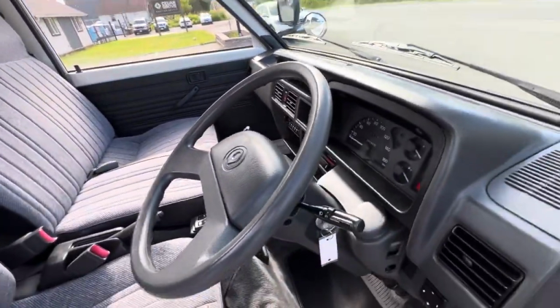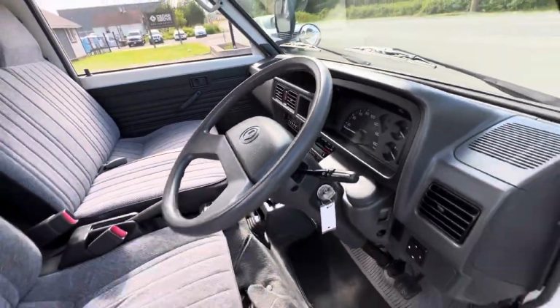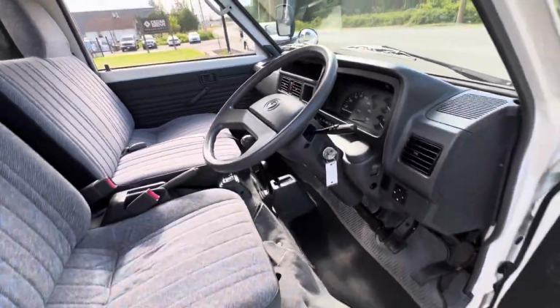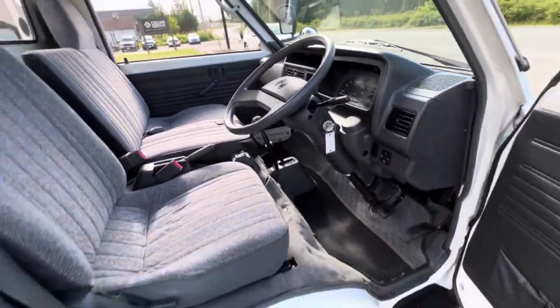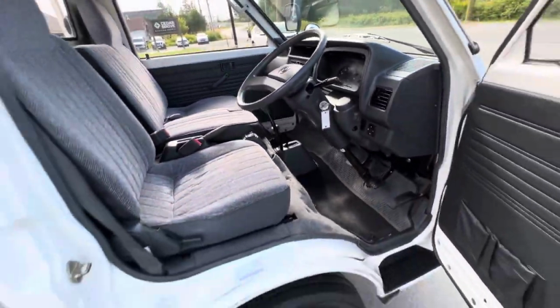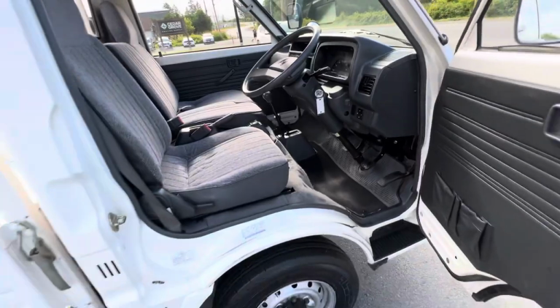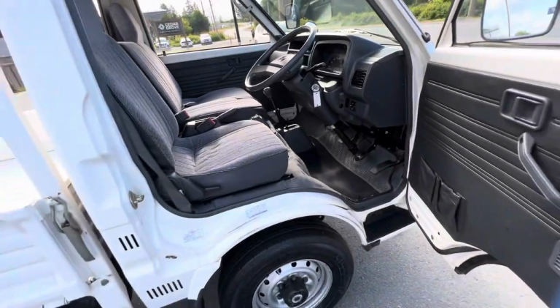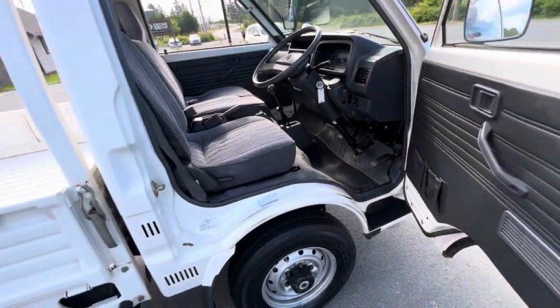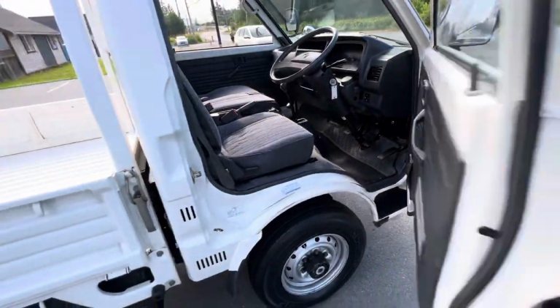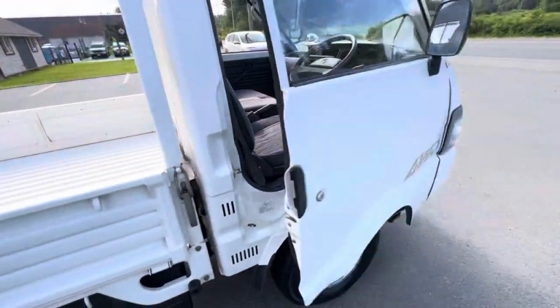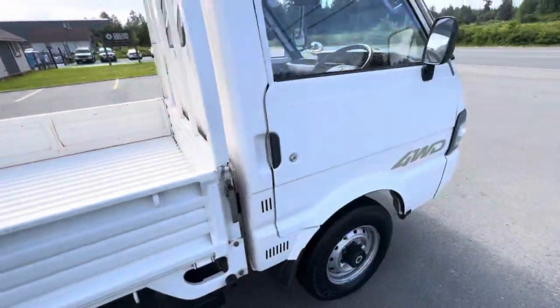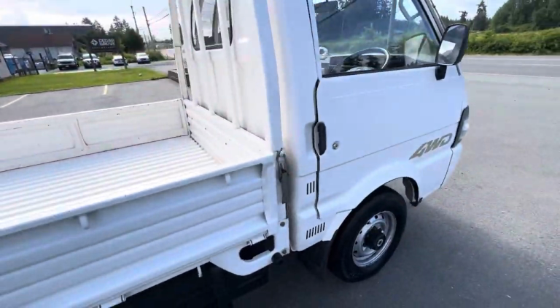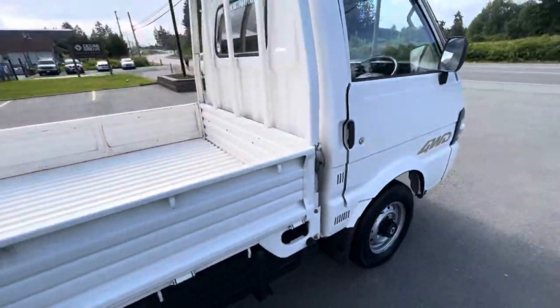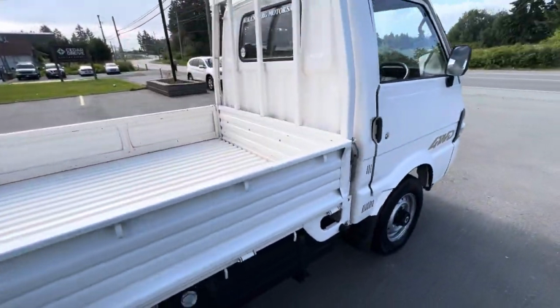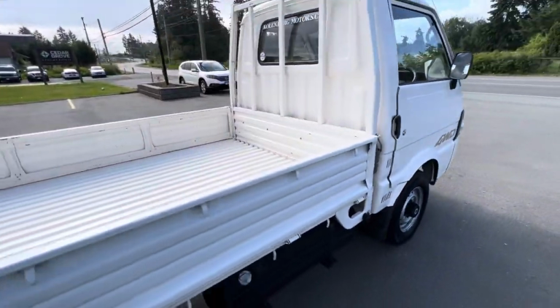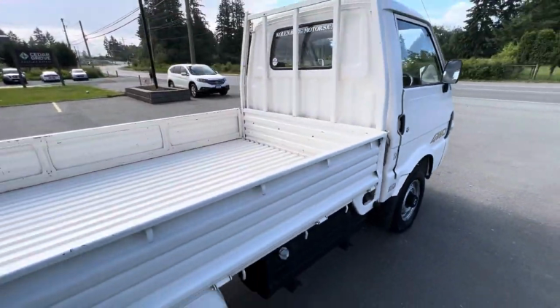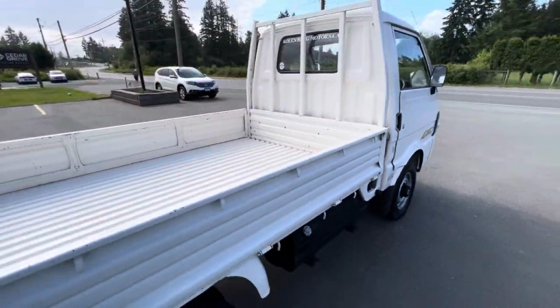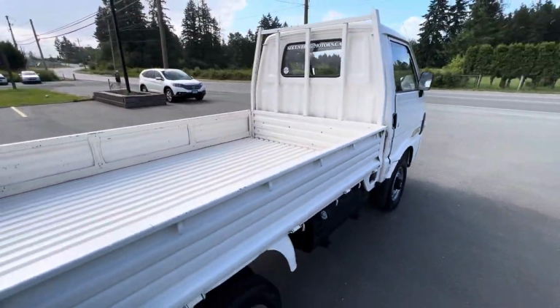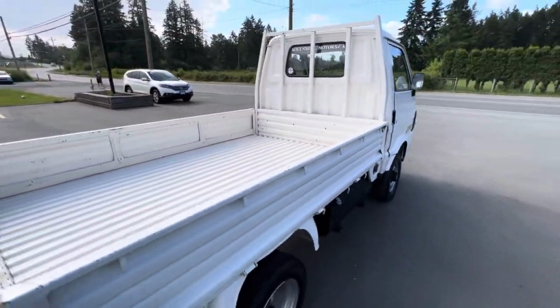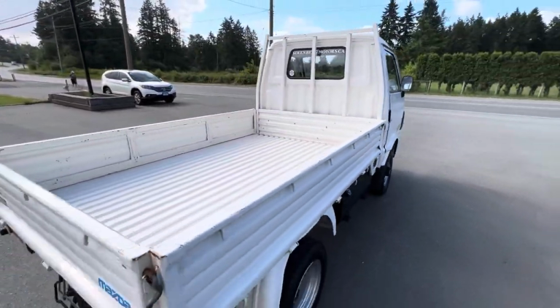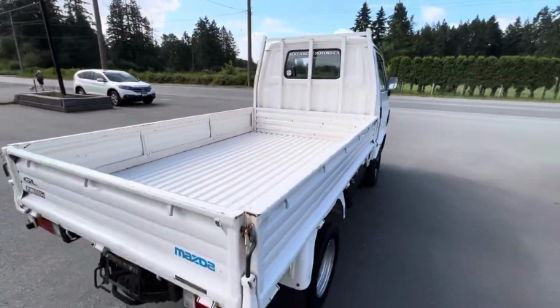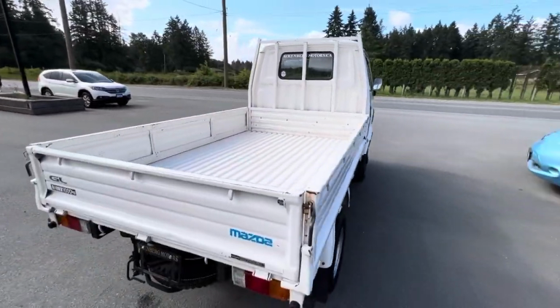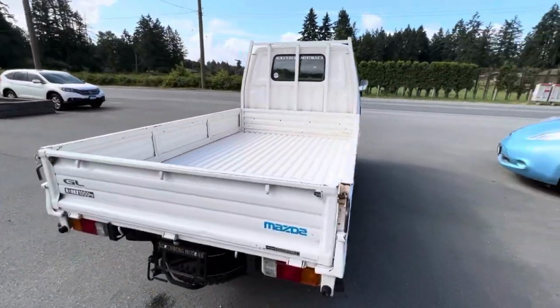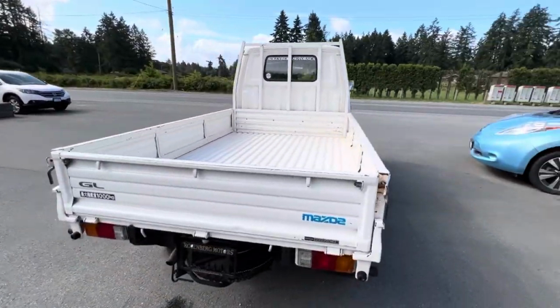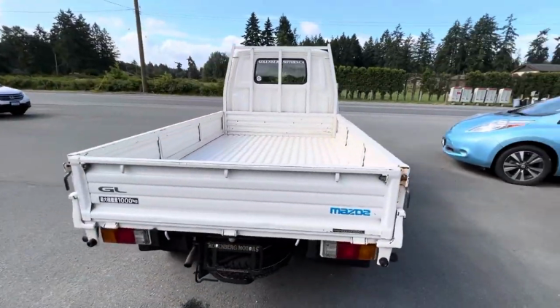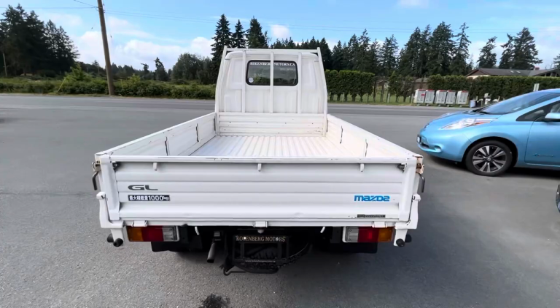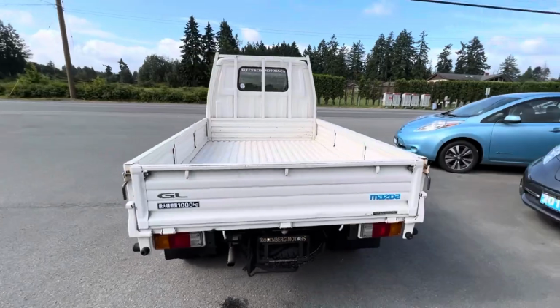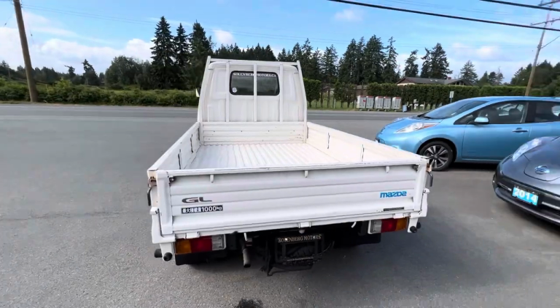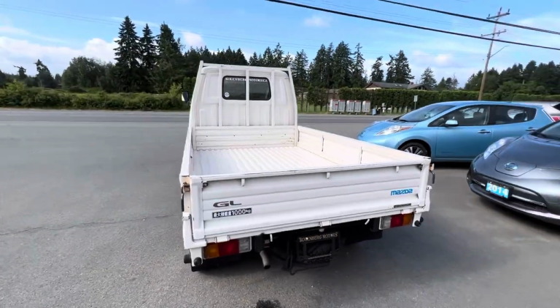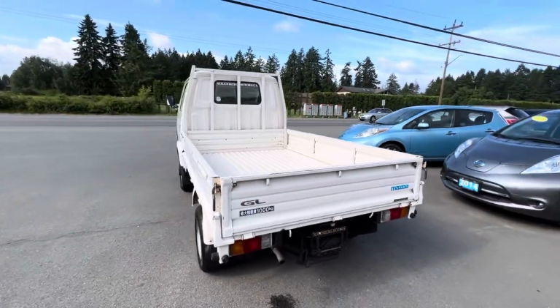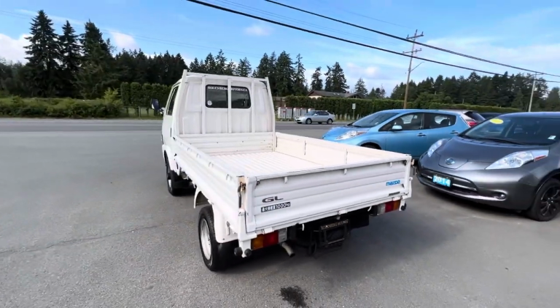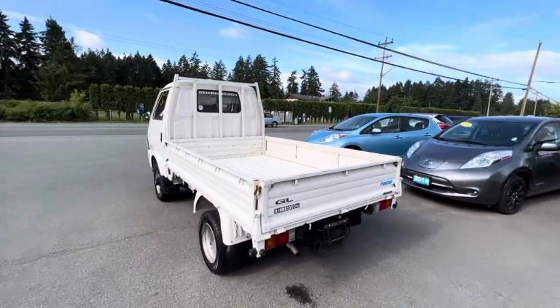You can view this little Mazda Bongo at Kohlenberg Motors at 3537 Couch and Lake Road in Duncan.